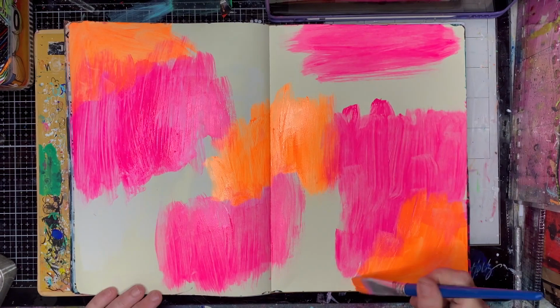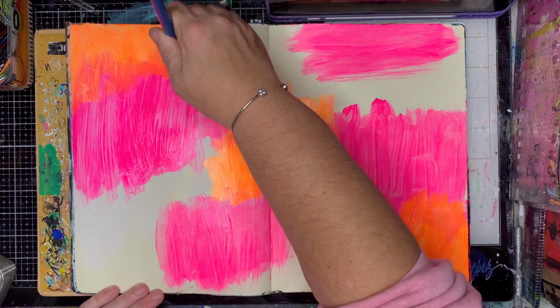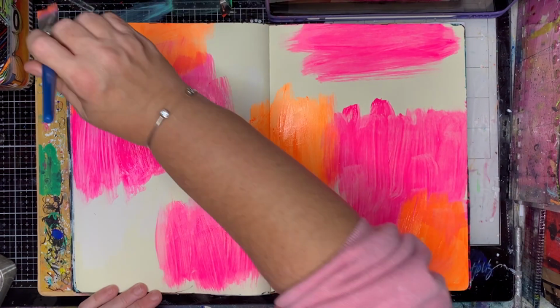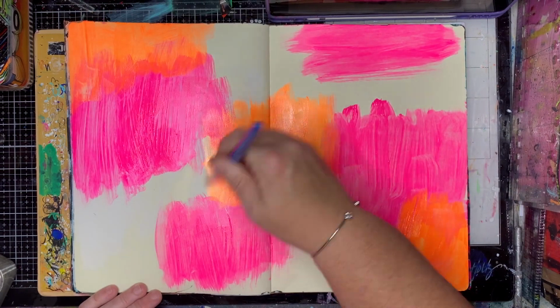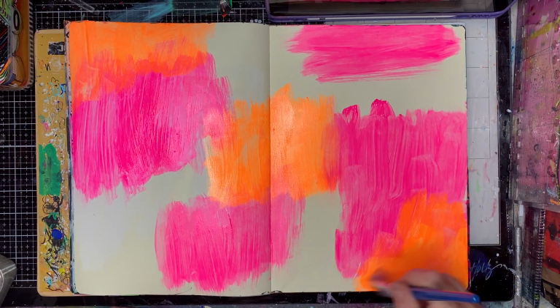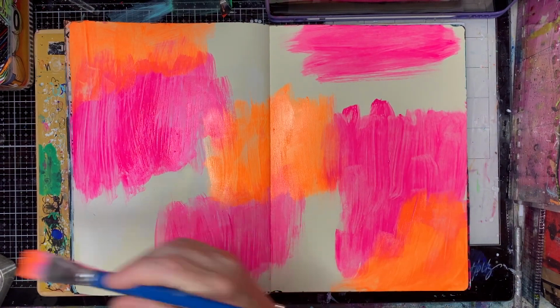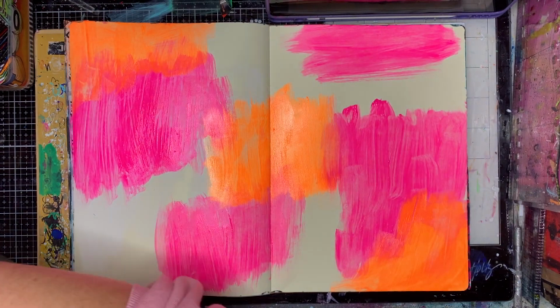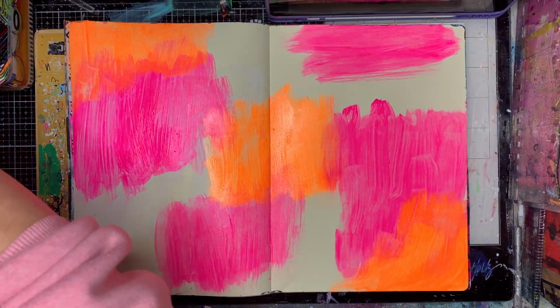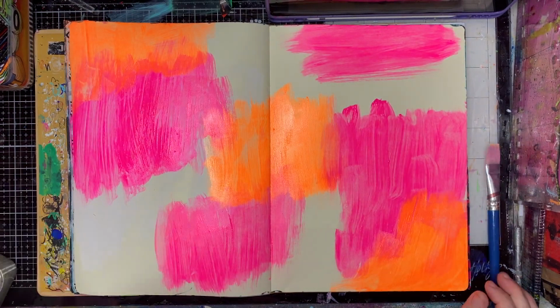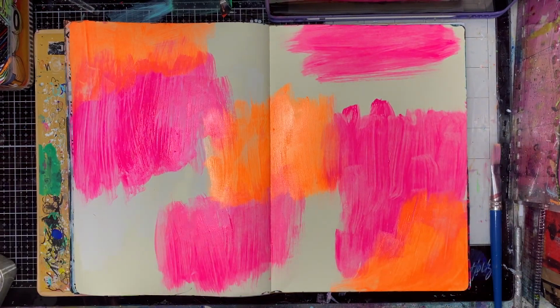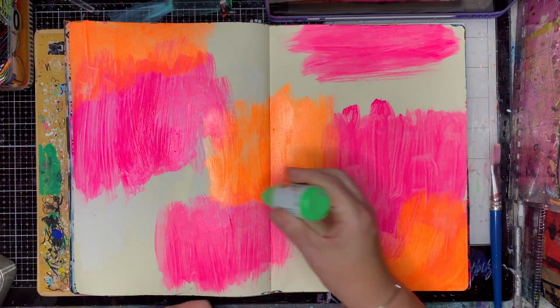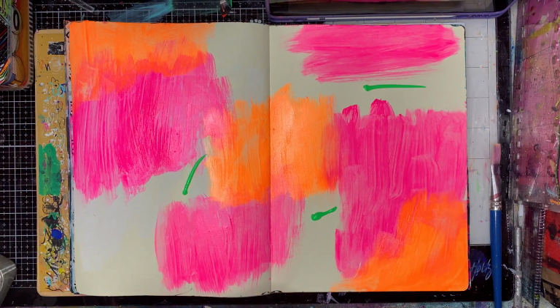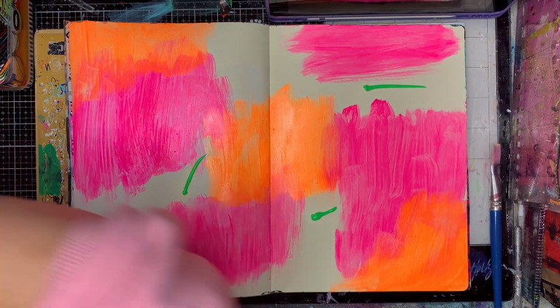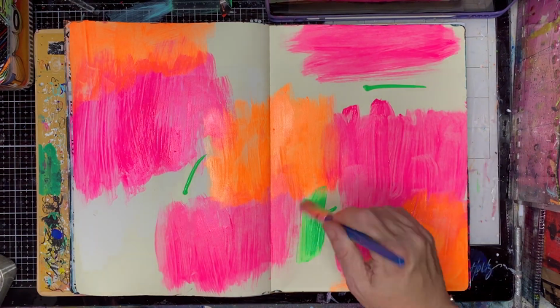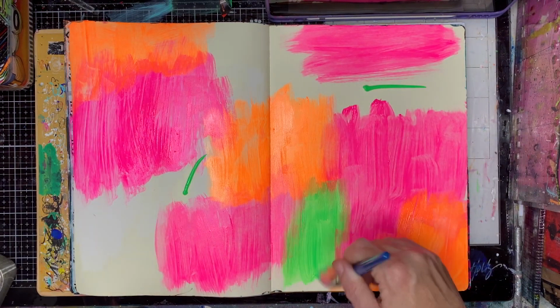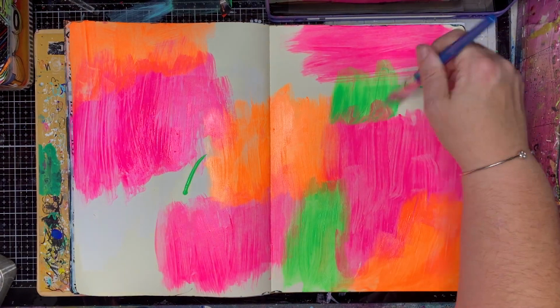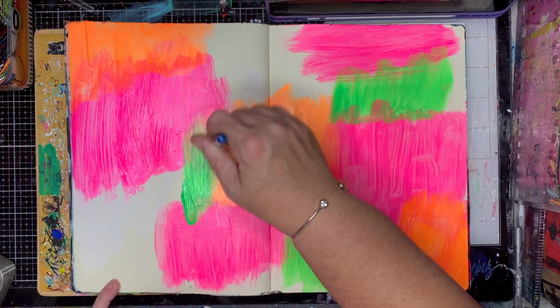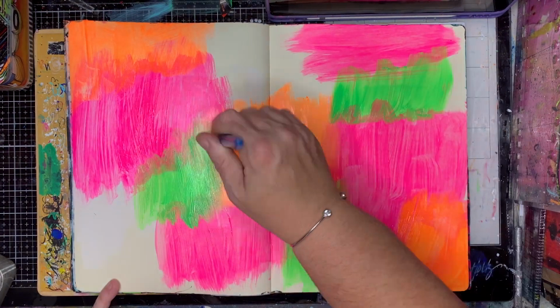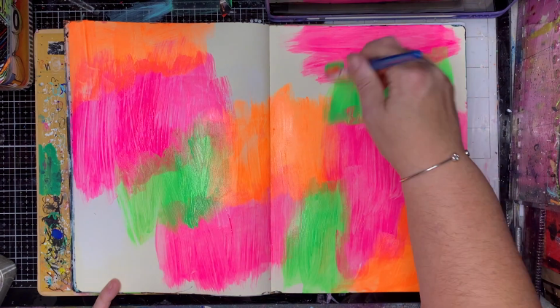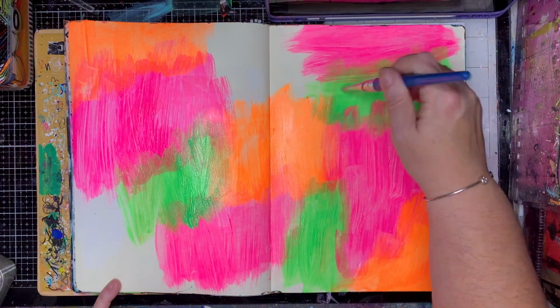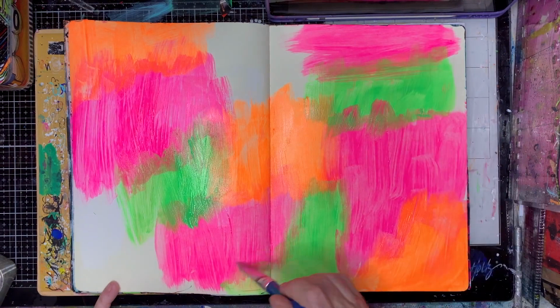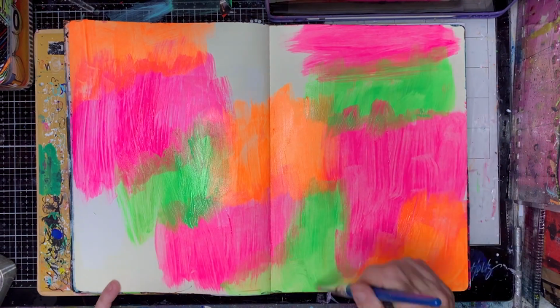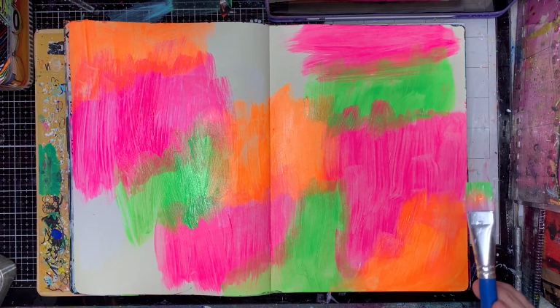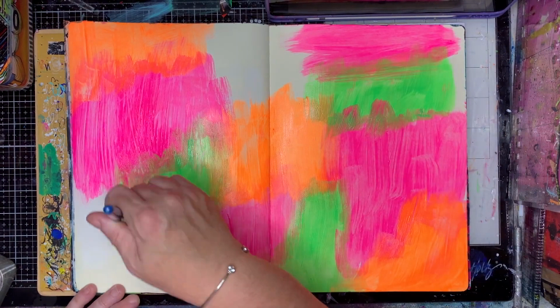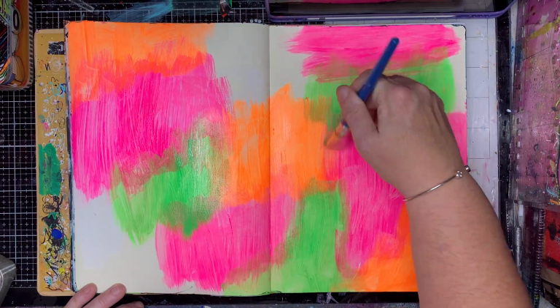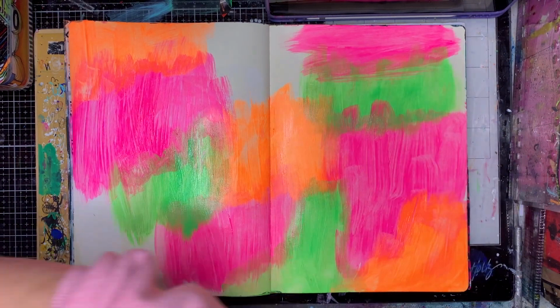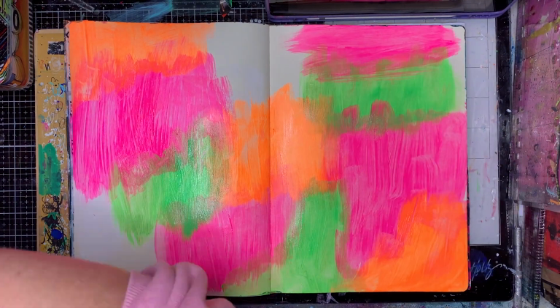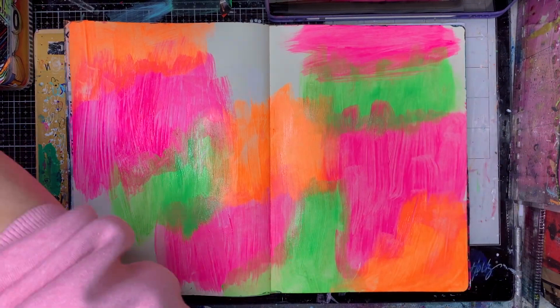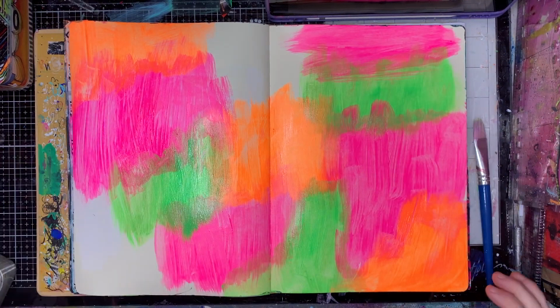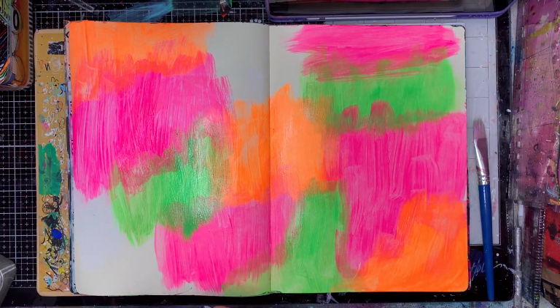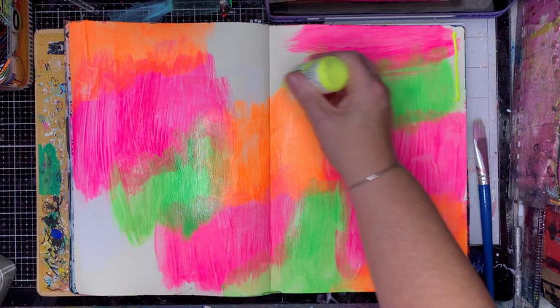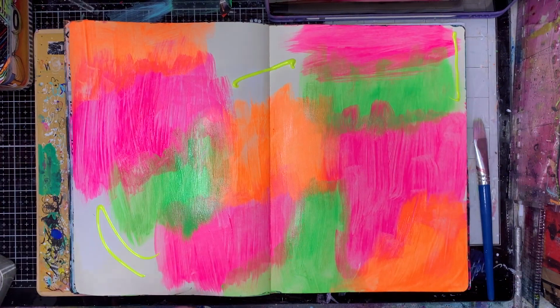Hi everyone, it's Niamh here and welcome to my art journaling channel. Today we're starting off with the first page I did for the 100 Day Project, which is with these ghosted neon butterflies.